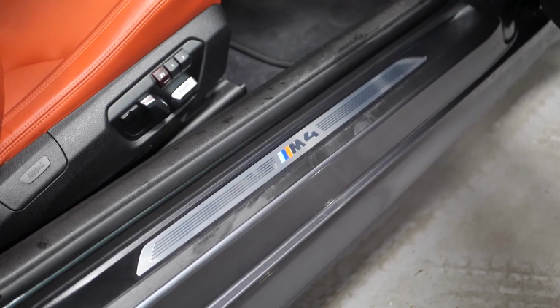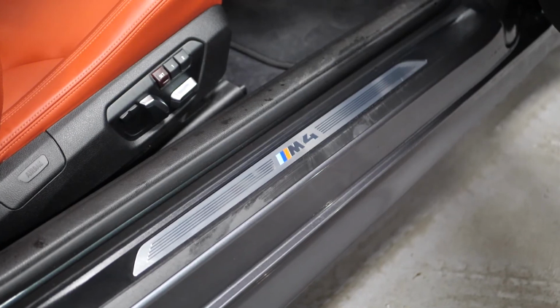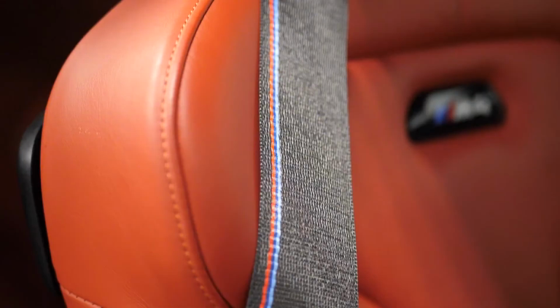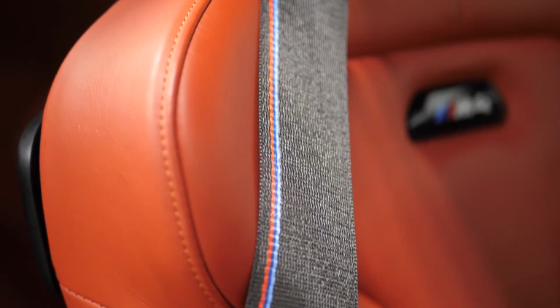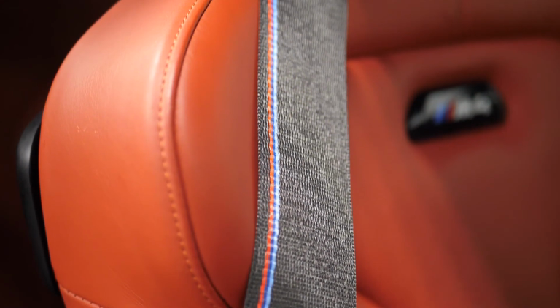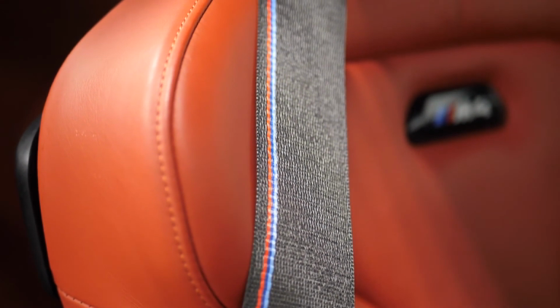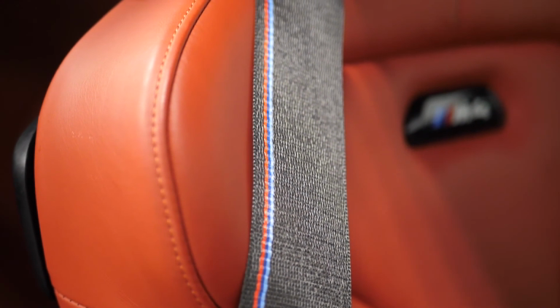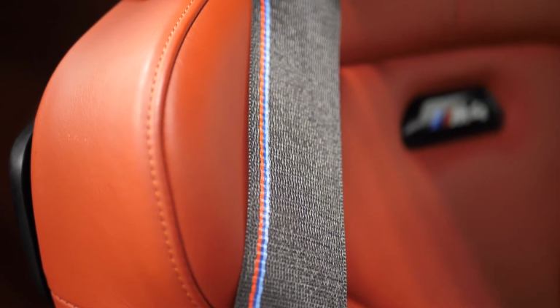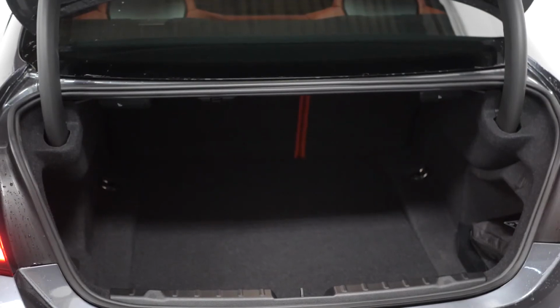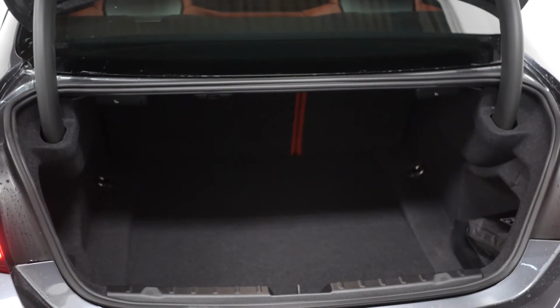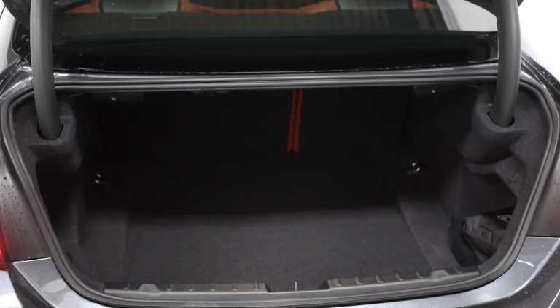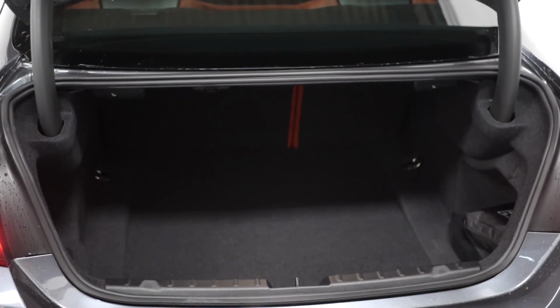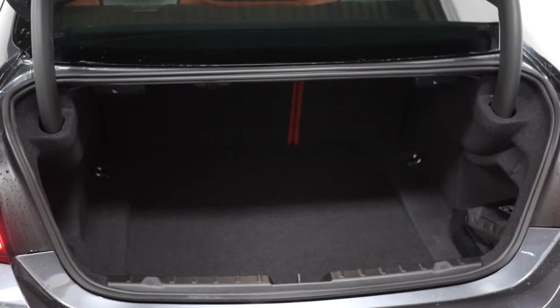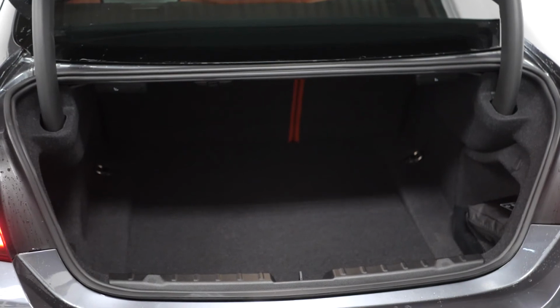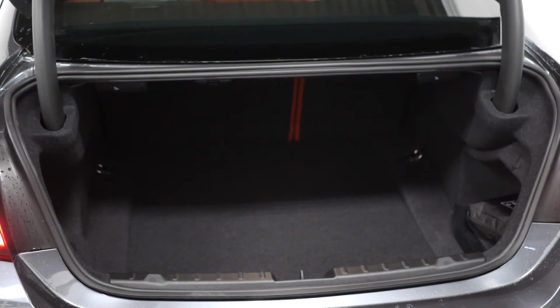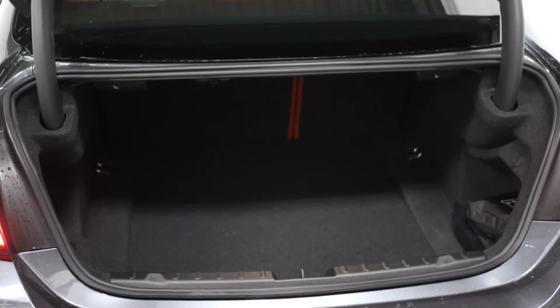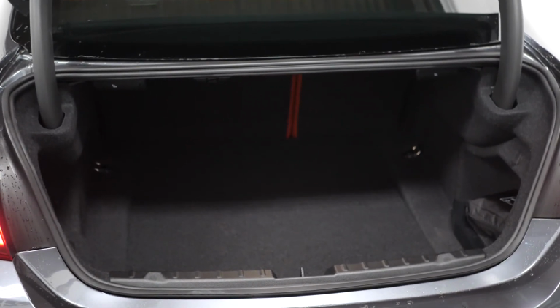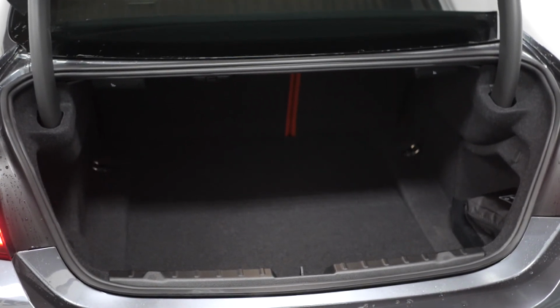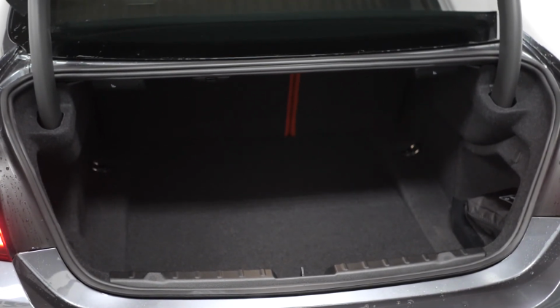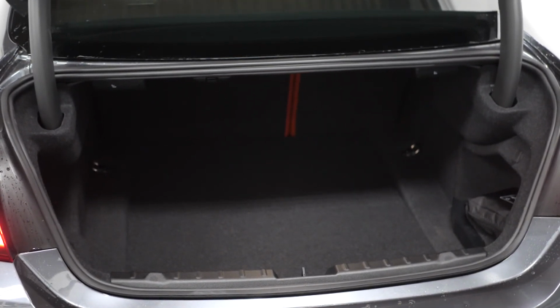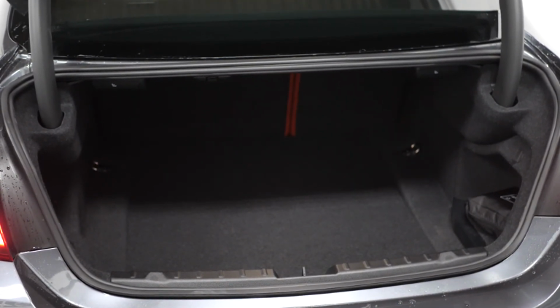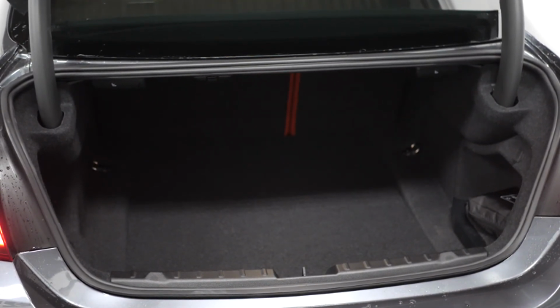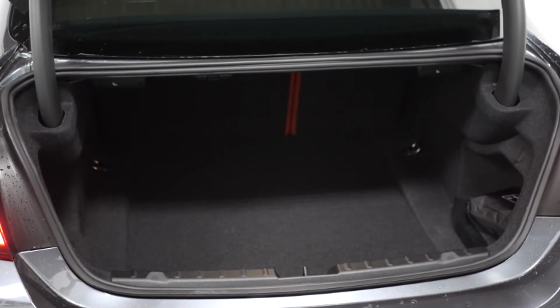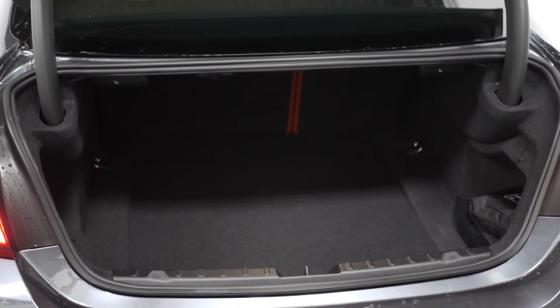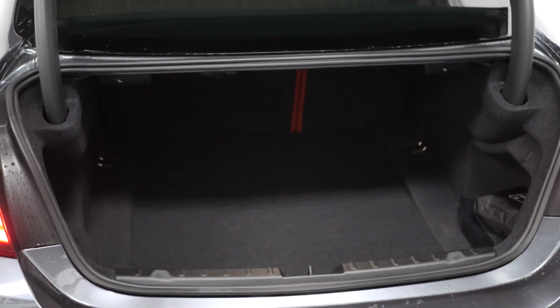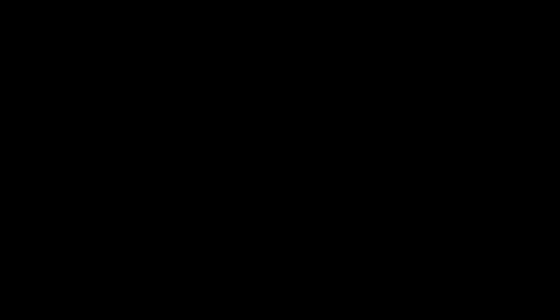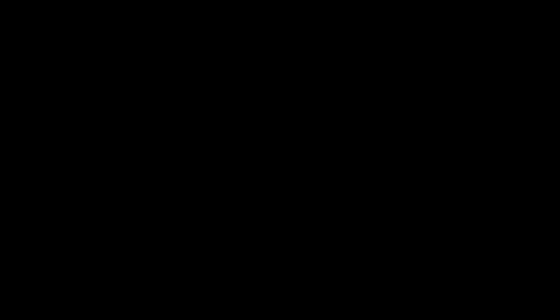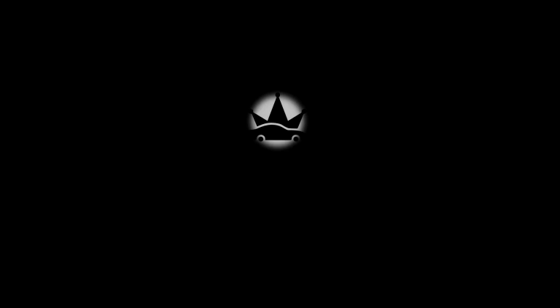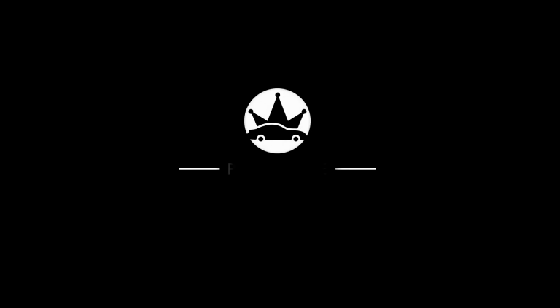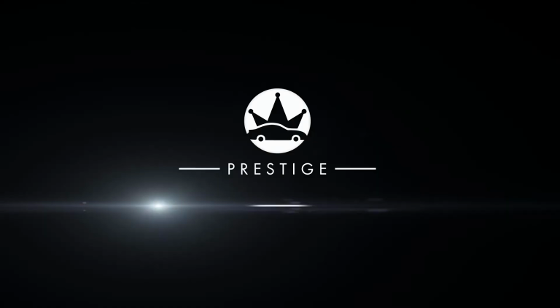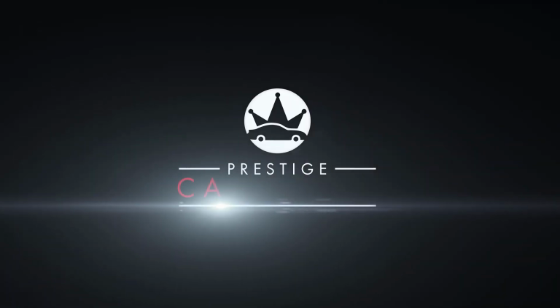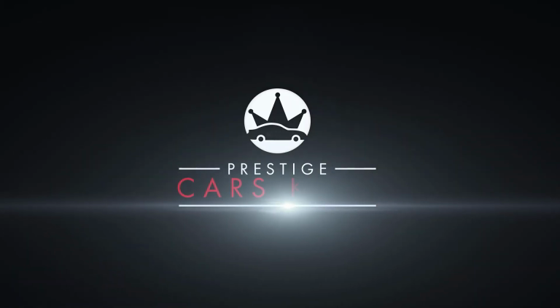You have the M4 tread plates and moving to the rear you can find your 60-40 split folding rear seats. If you would like to know anything more about this vehicle or book a test drive, please get in contact with the sales team or enquire via our website.